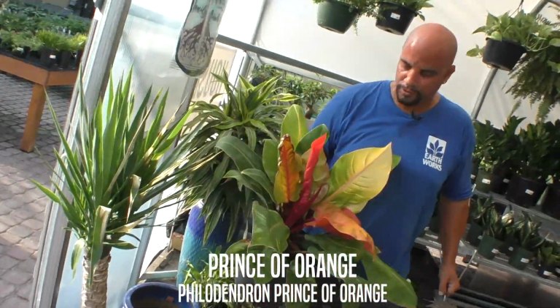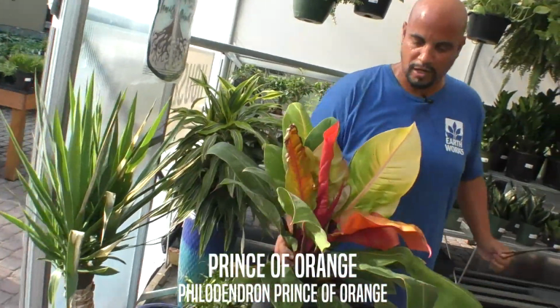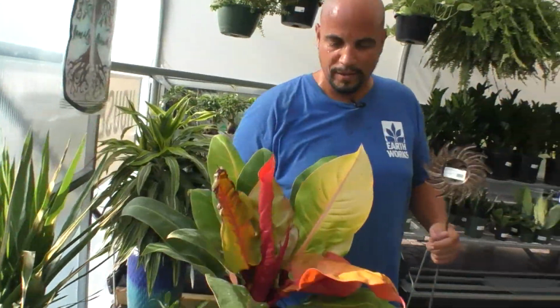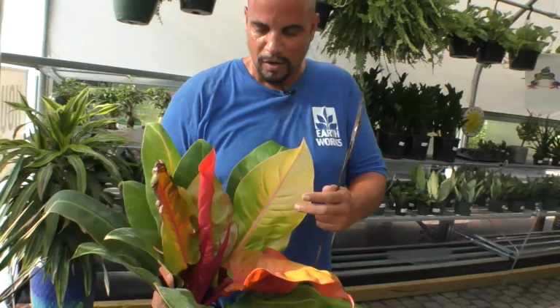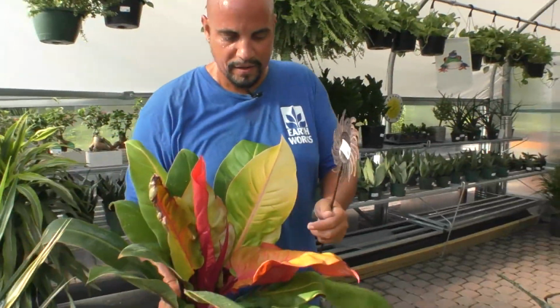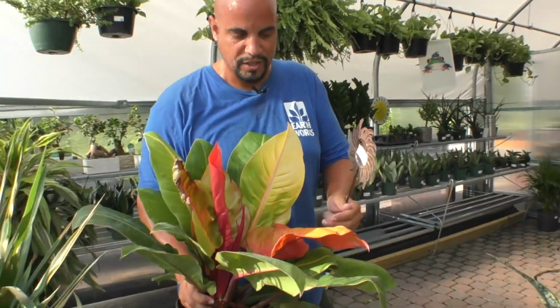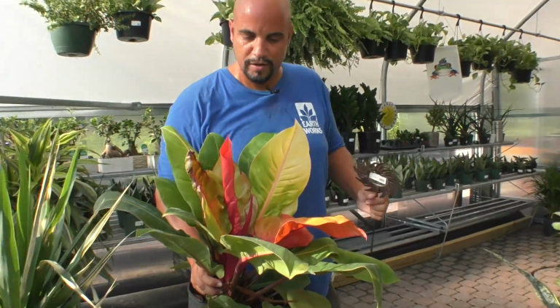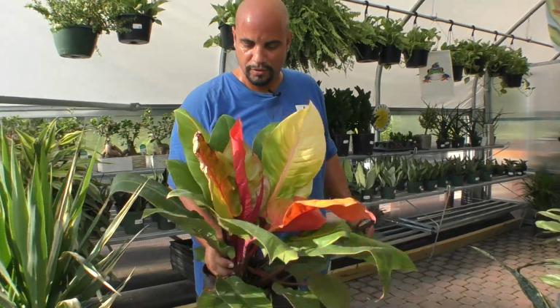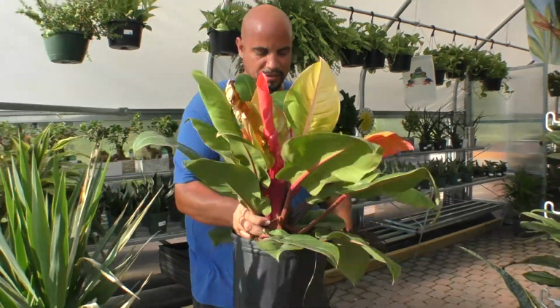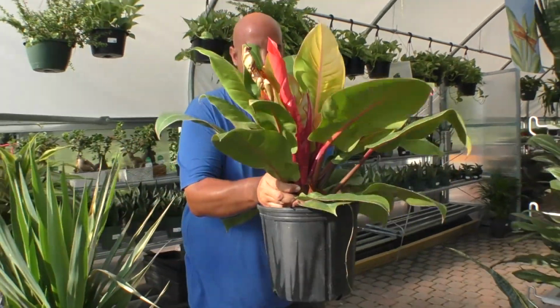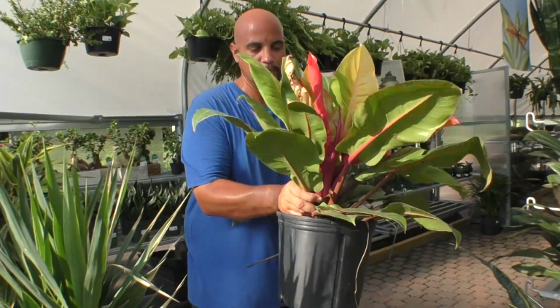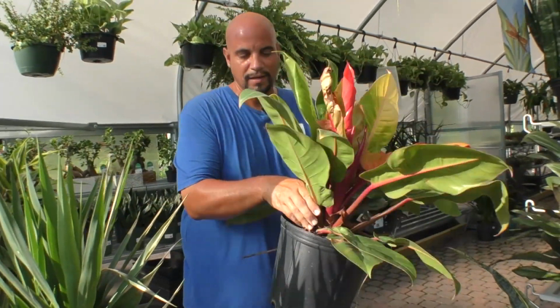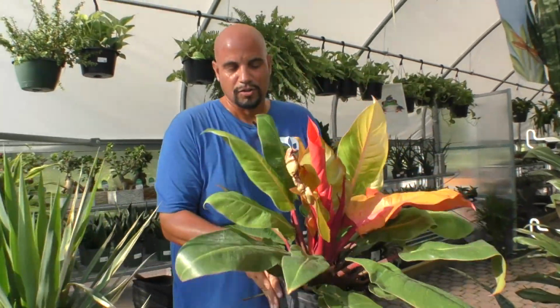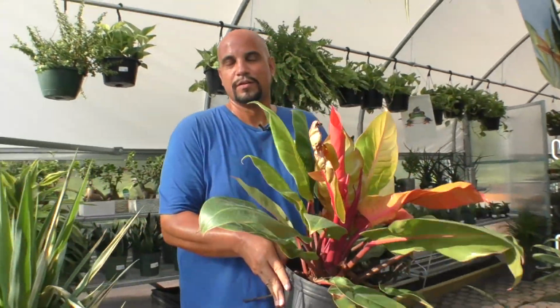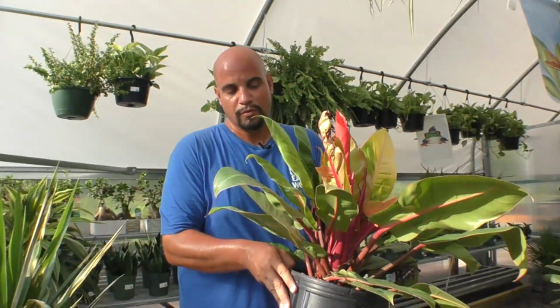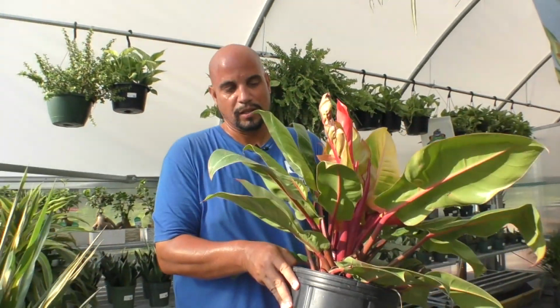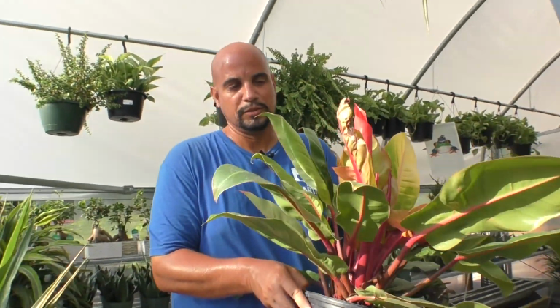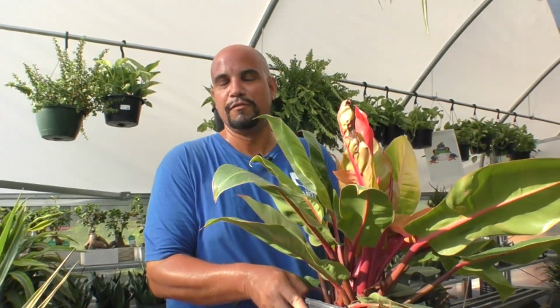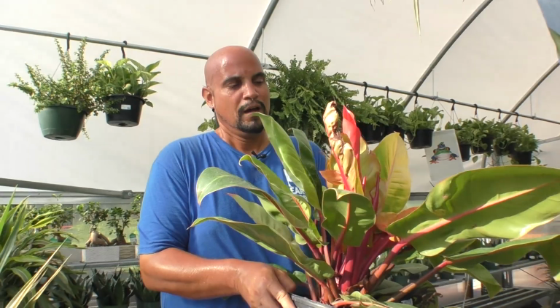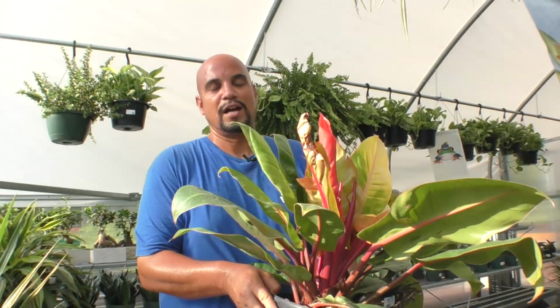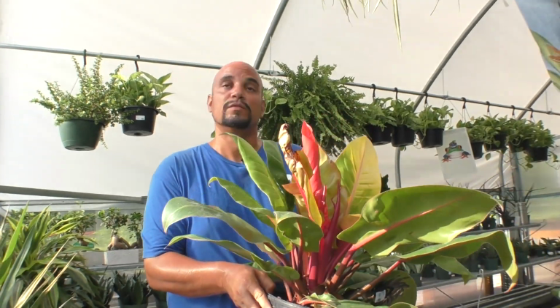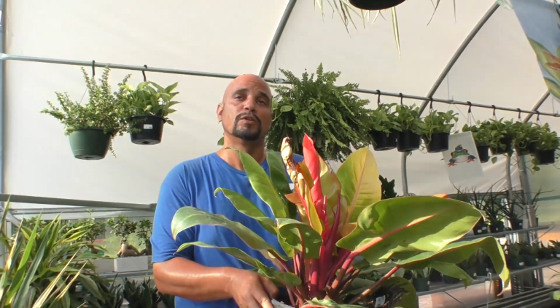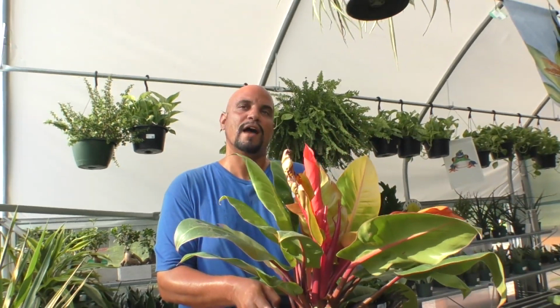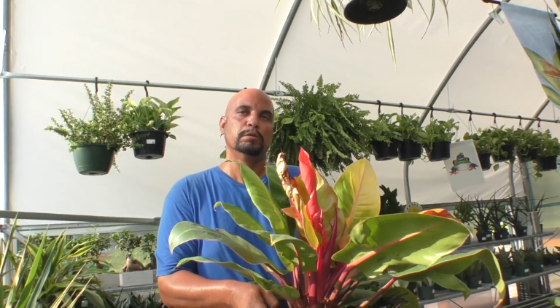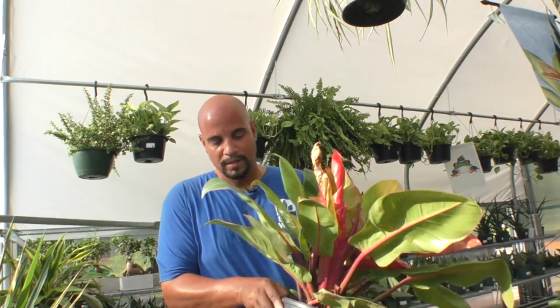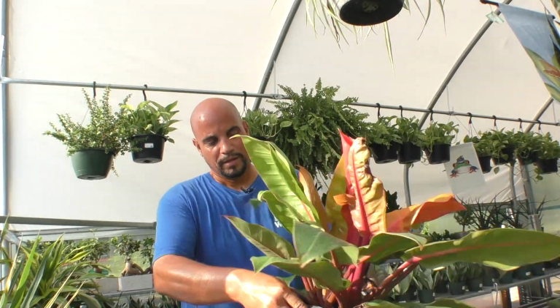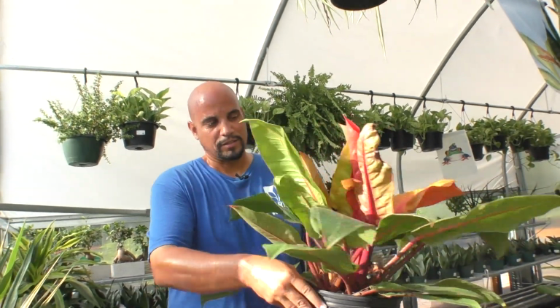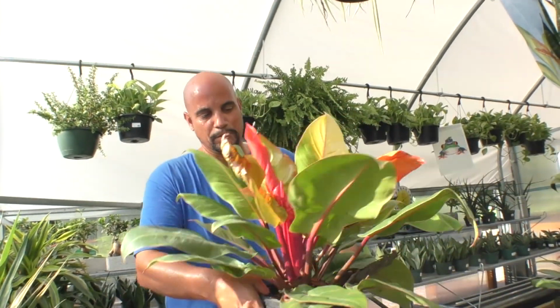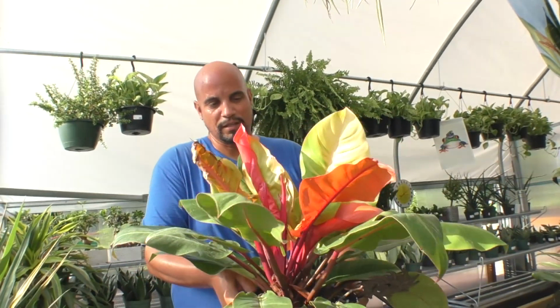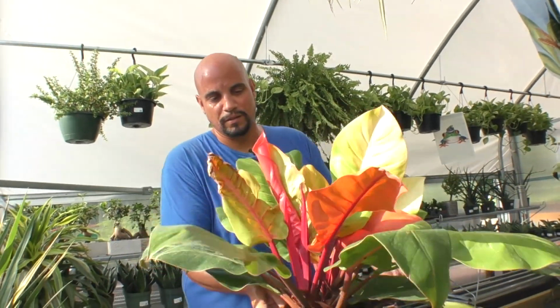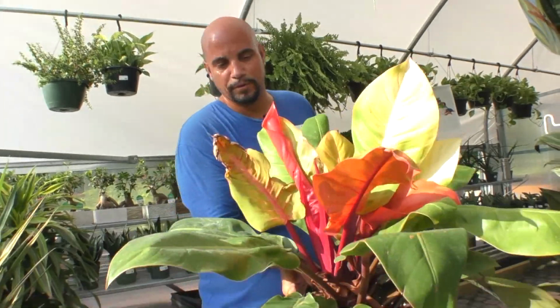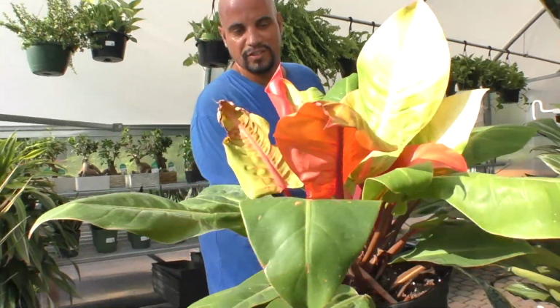And lastly, I wanted to show you the Prince of Orange Philodendron — very beautiful. The new leaves come out red and they change to orange and green, and the stems are red. It's also another great seller; people just love the splash of color in the foliage without having a bloom. Look at the color on that — I'll put it in the sun.